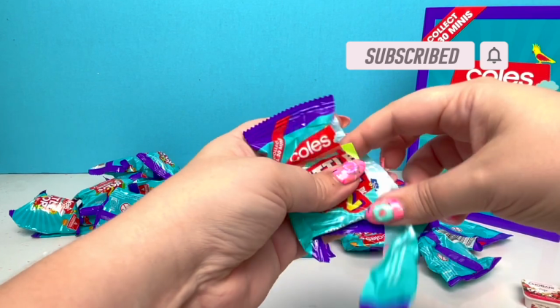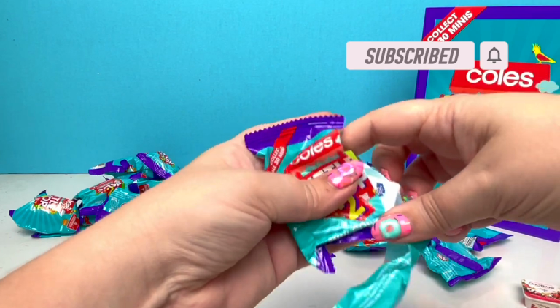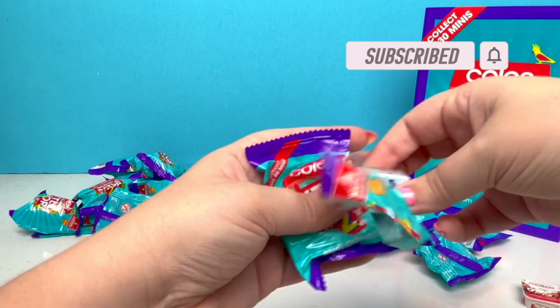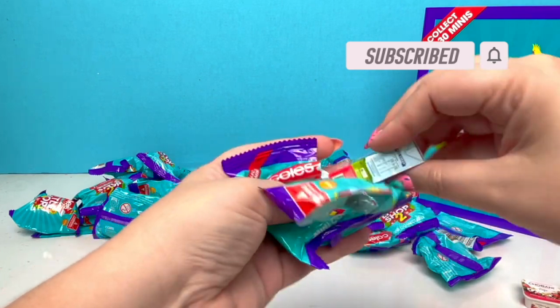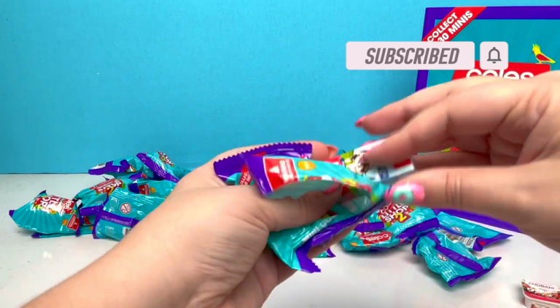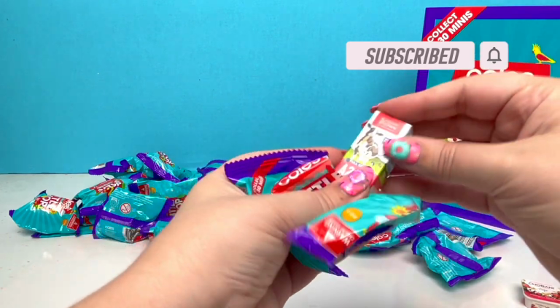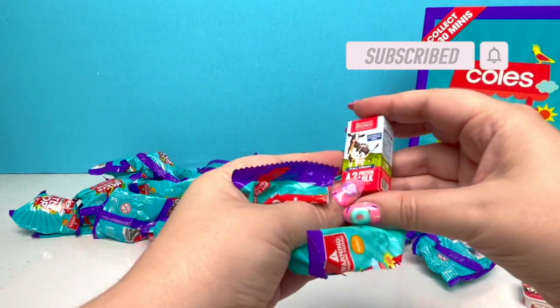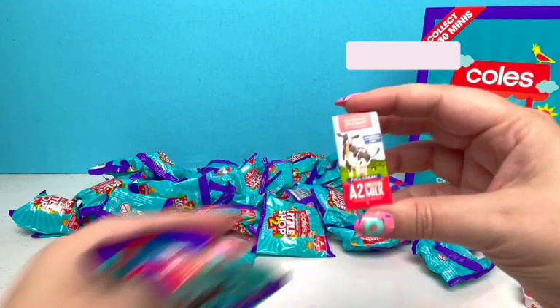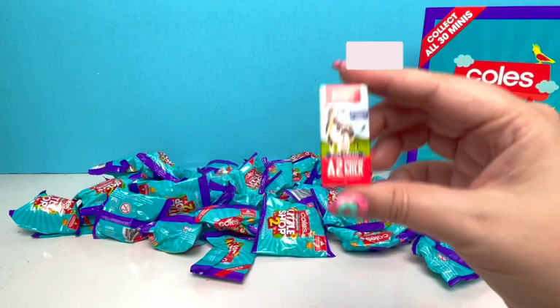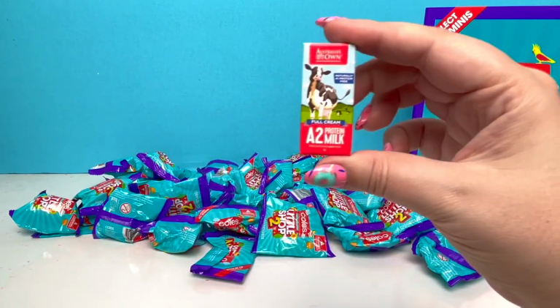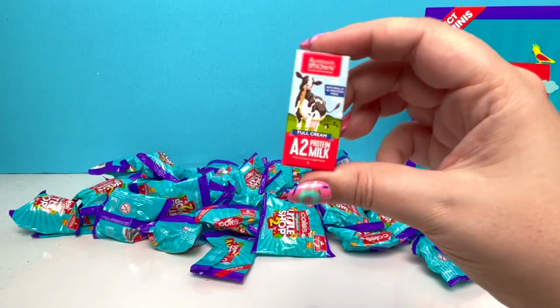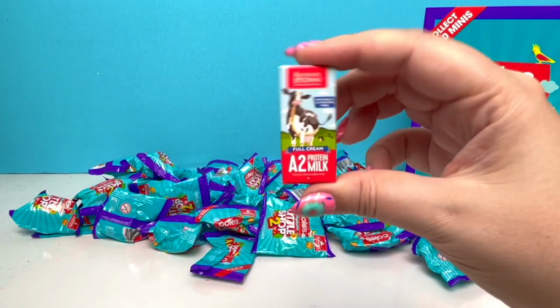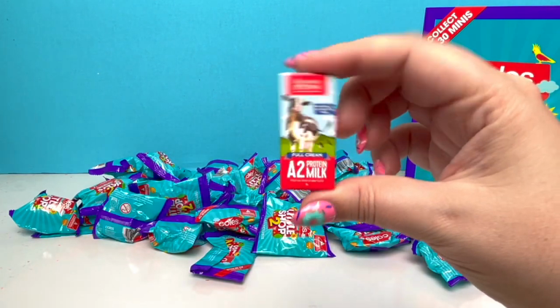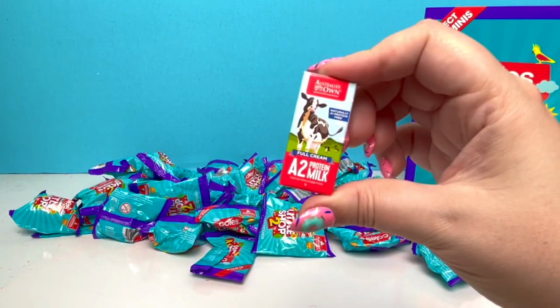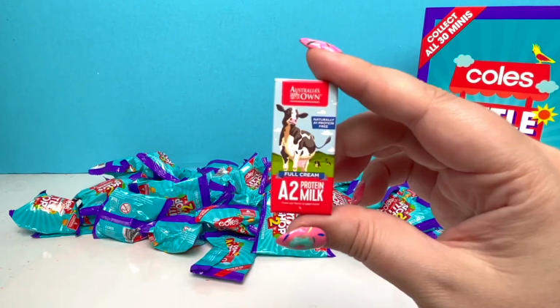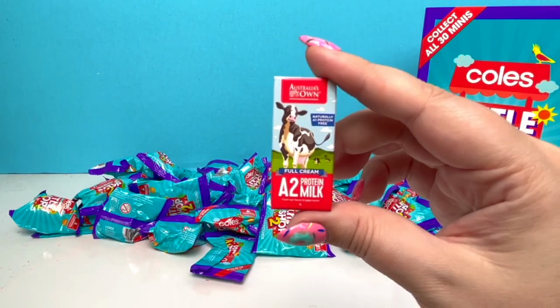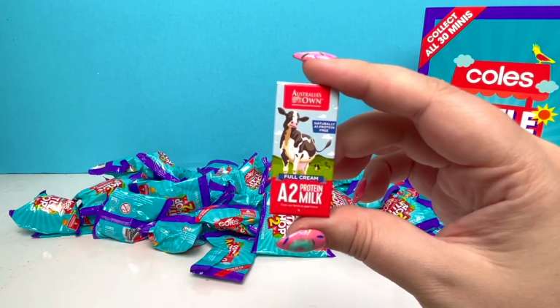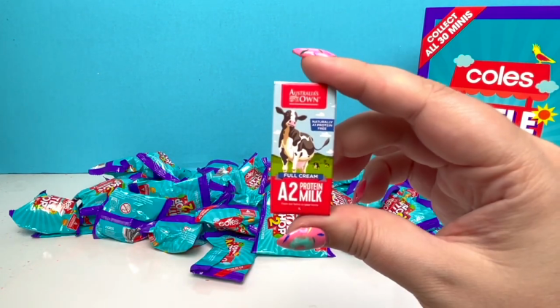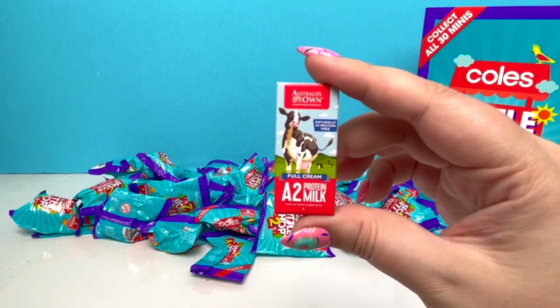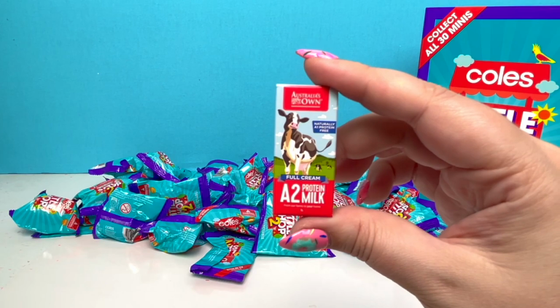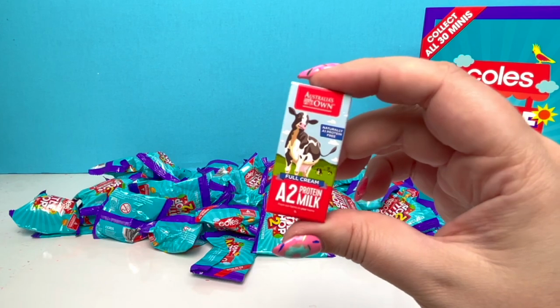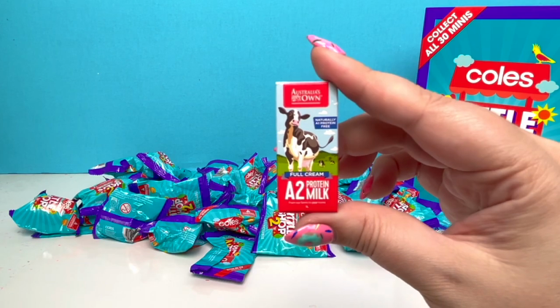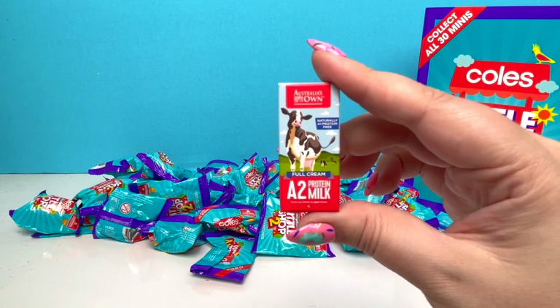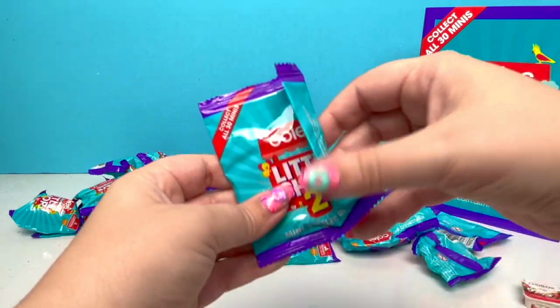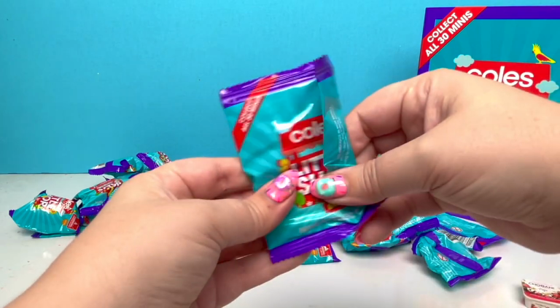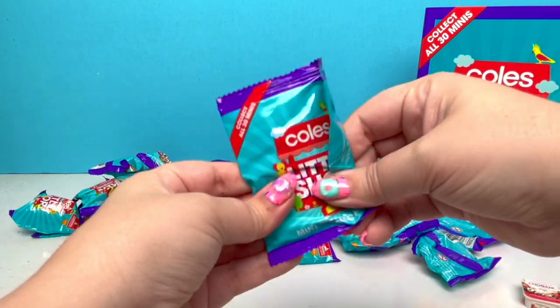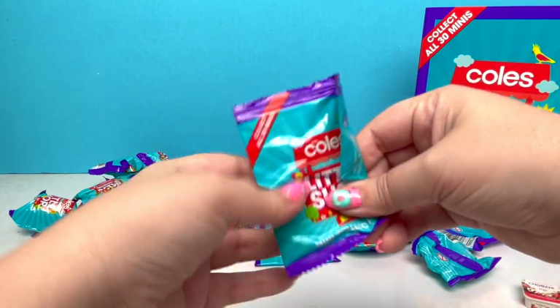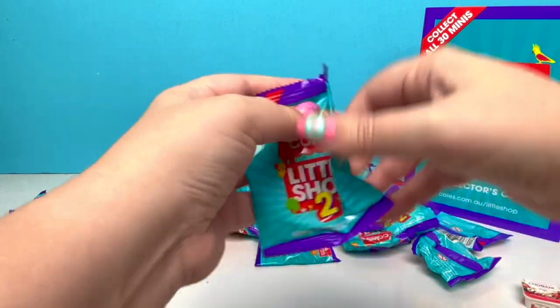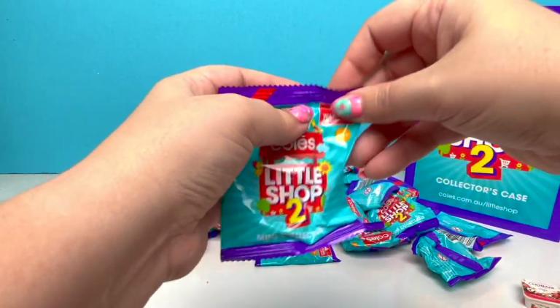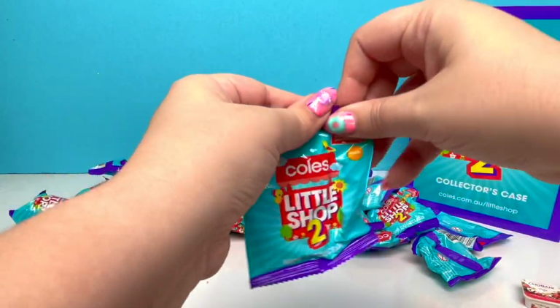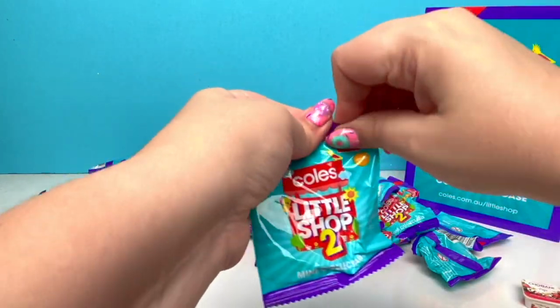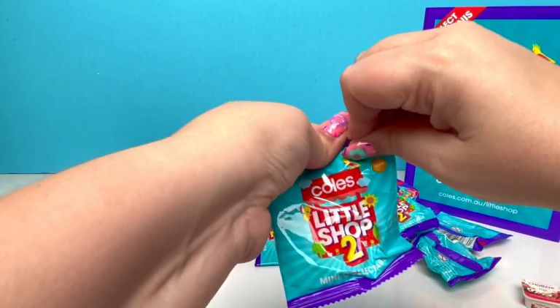And we have another repeat: the Full Cream A2 Protein Milk! Whatever it is, it's really, really flat!